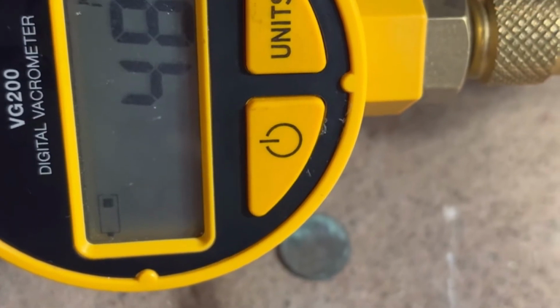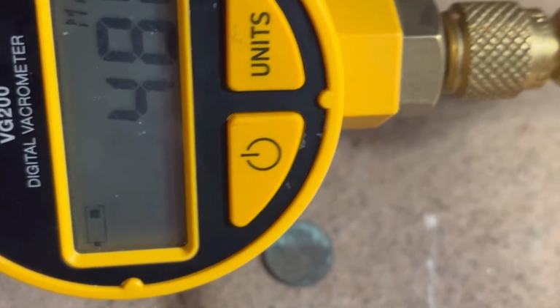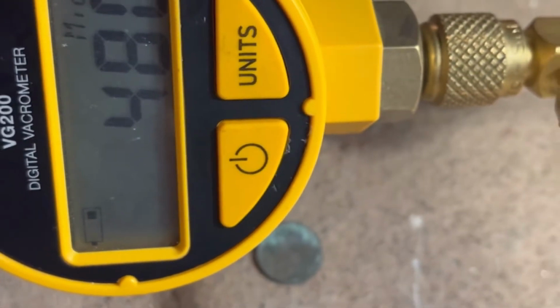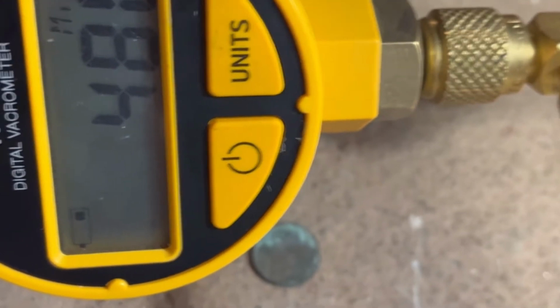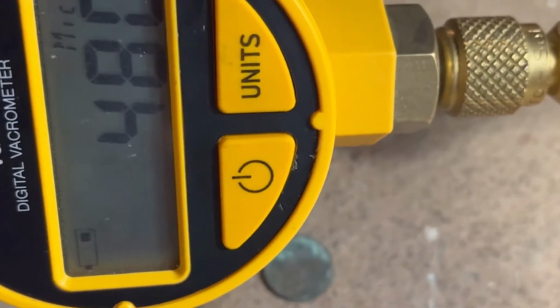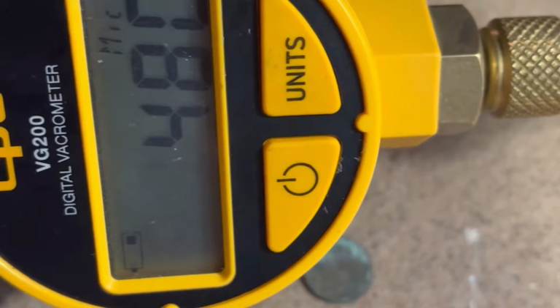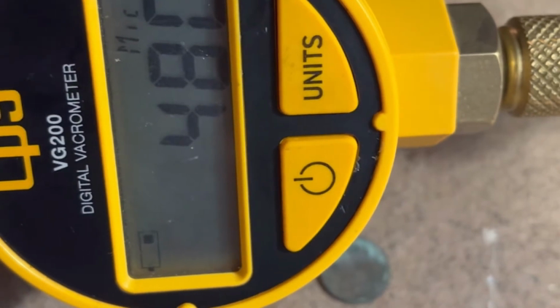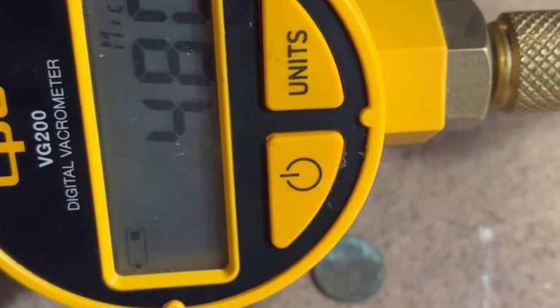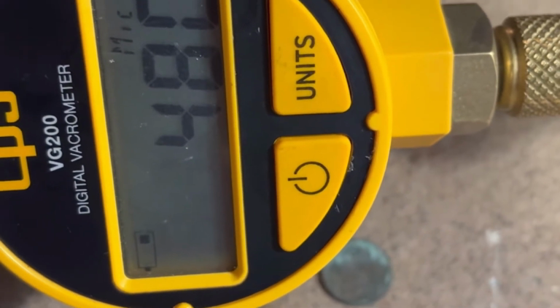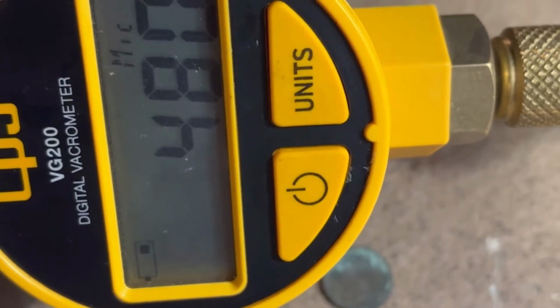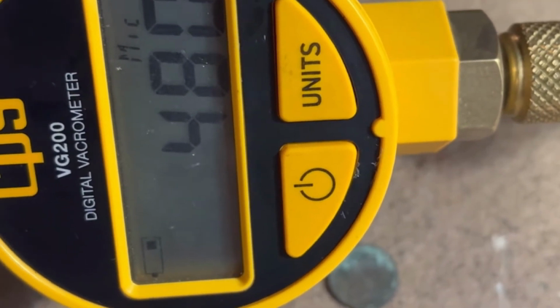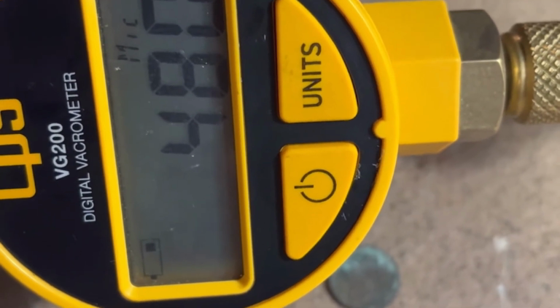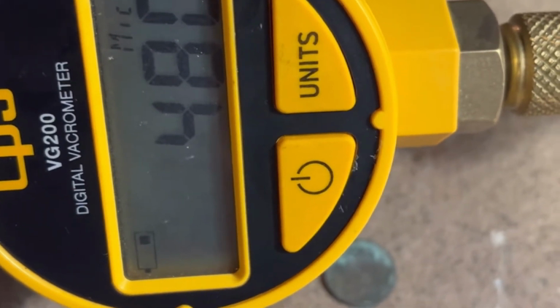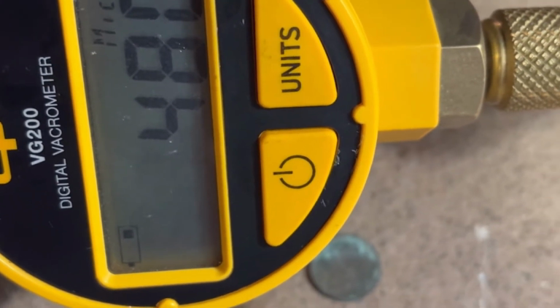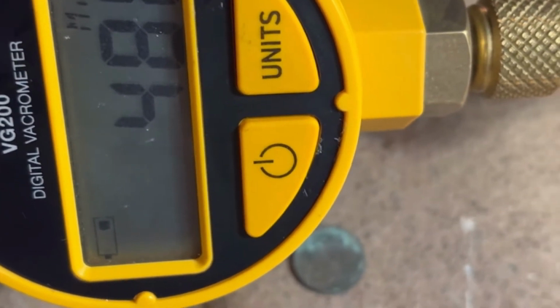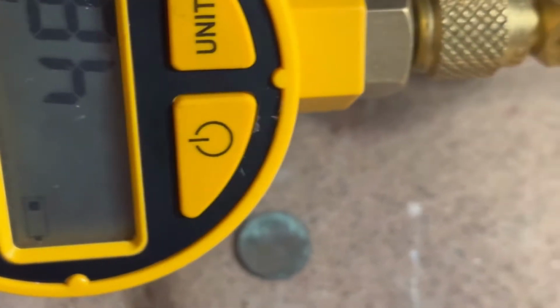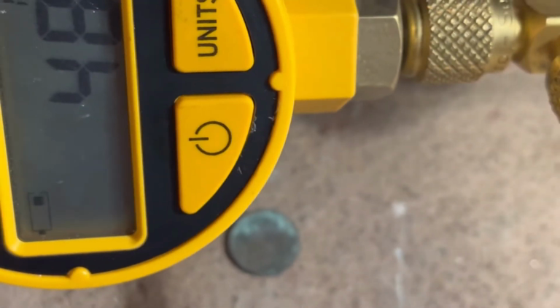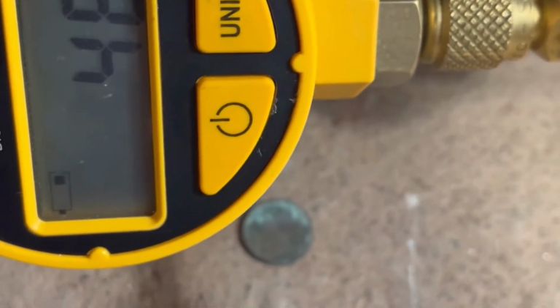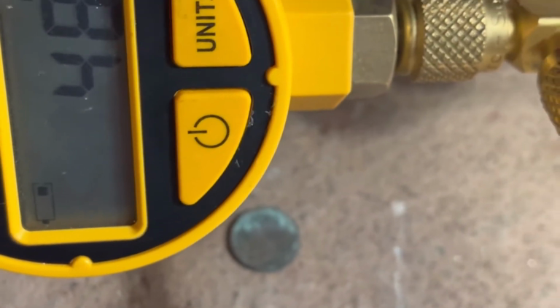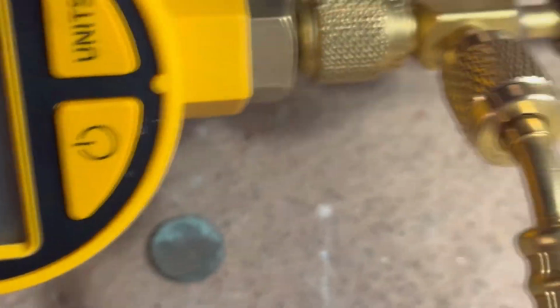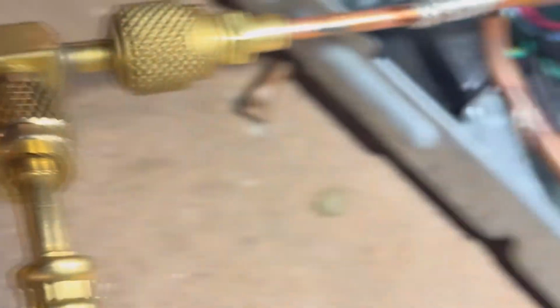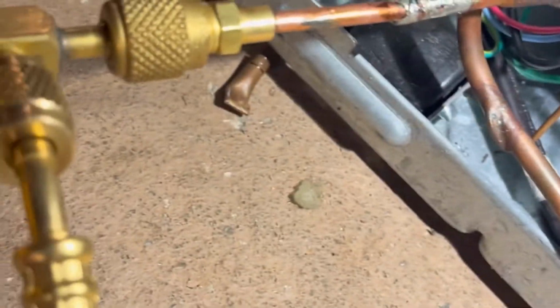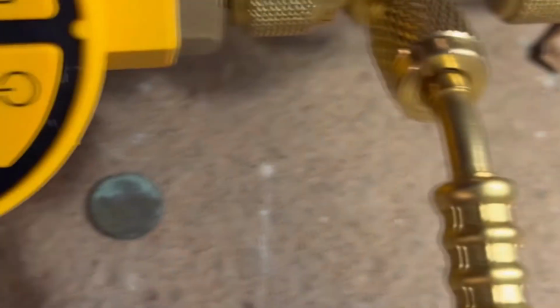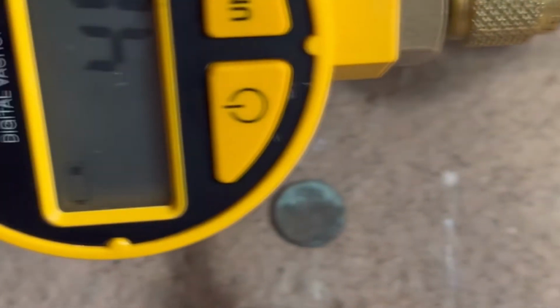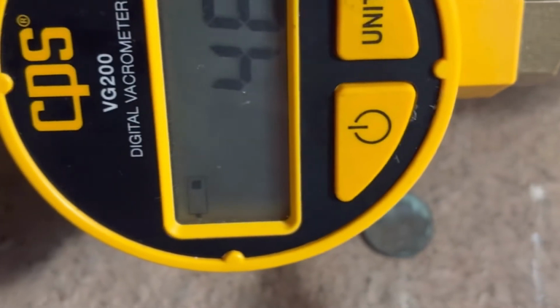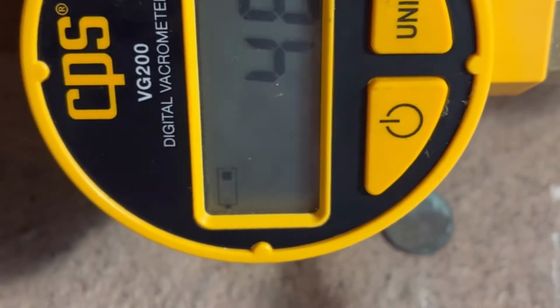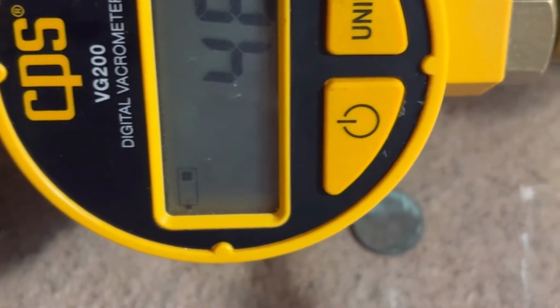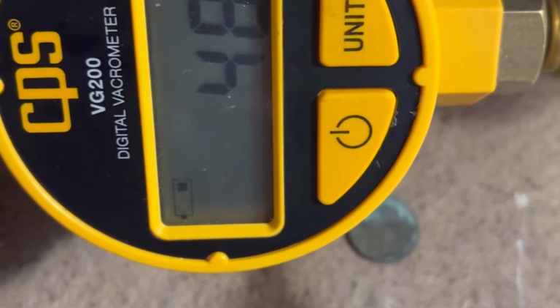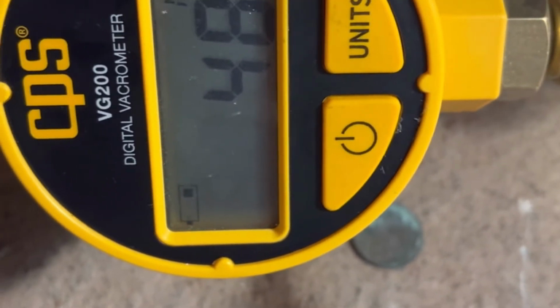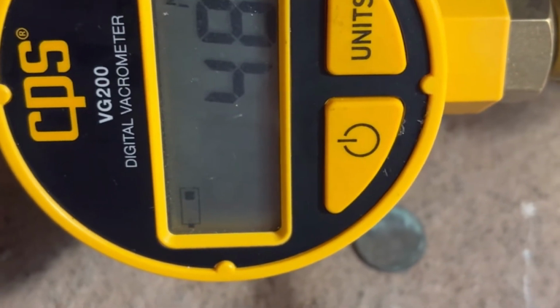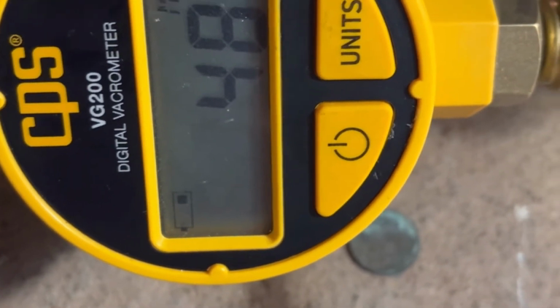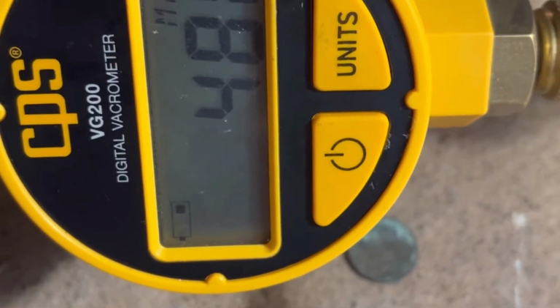I'm going to let it go a few more minutes — I want to get around 430 on this system. It was open for a little bit, so 430 should be good.